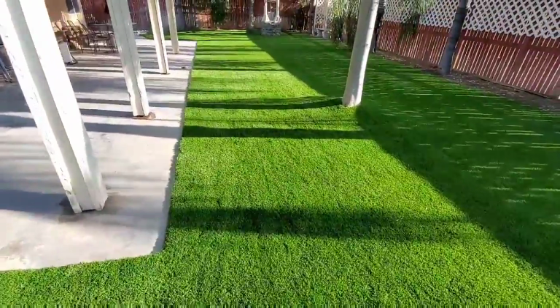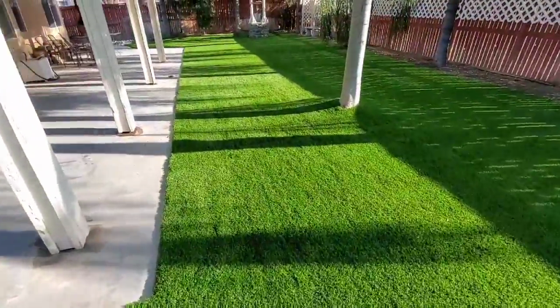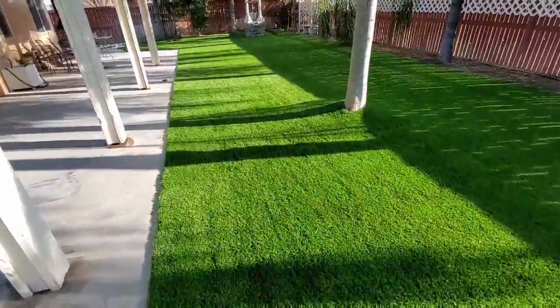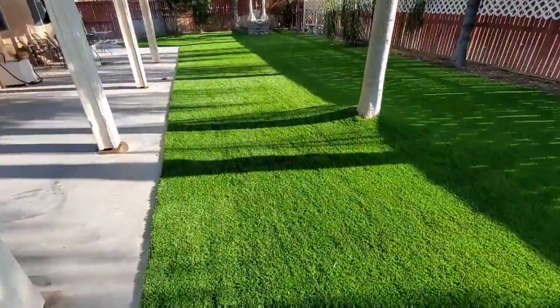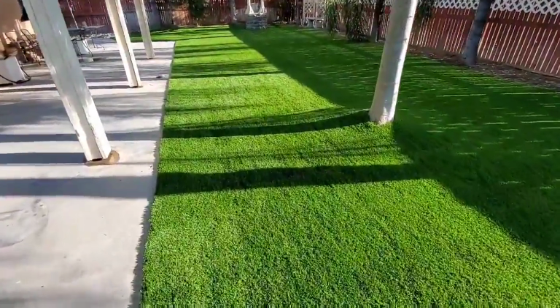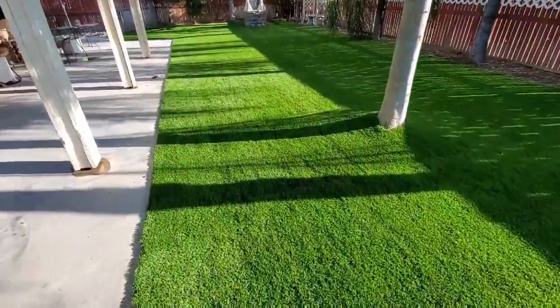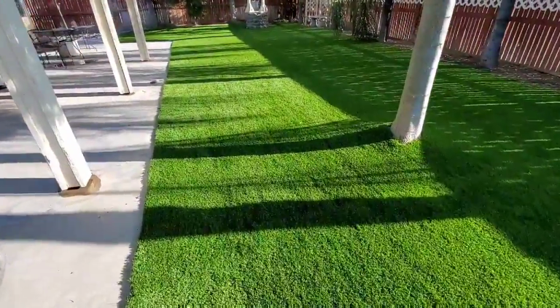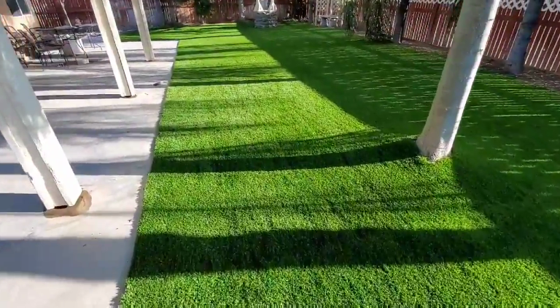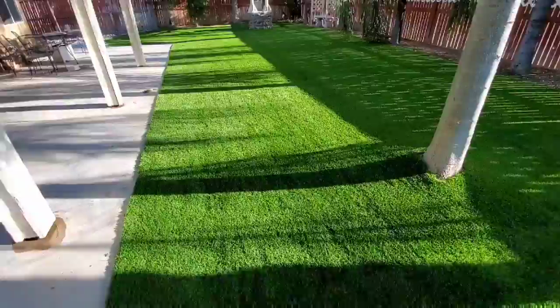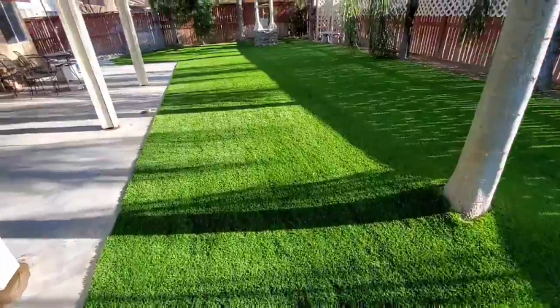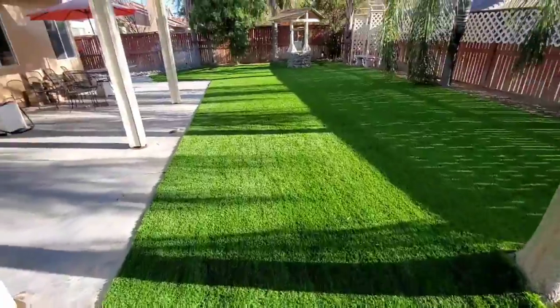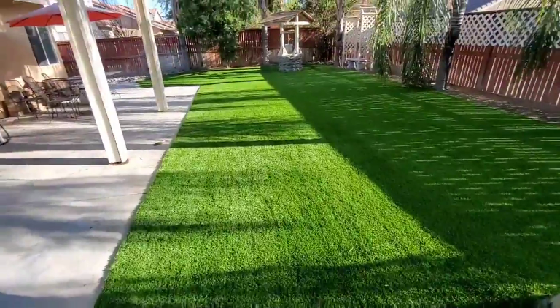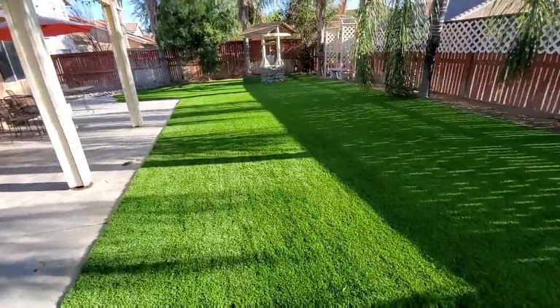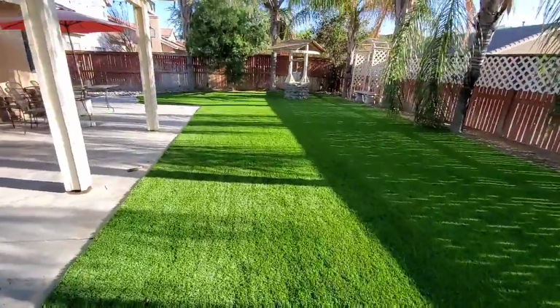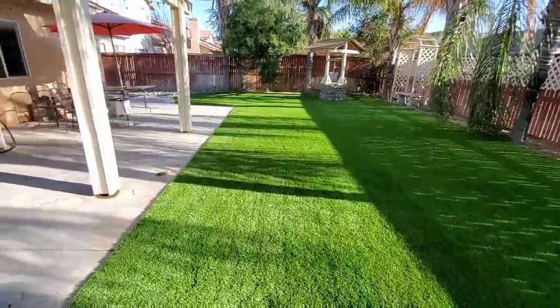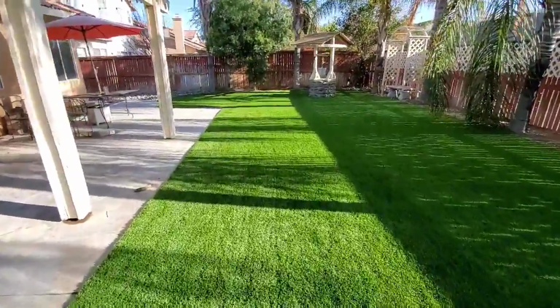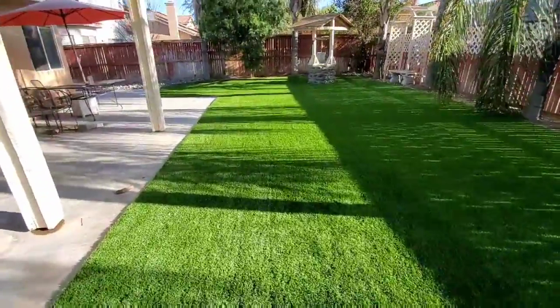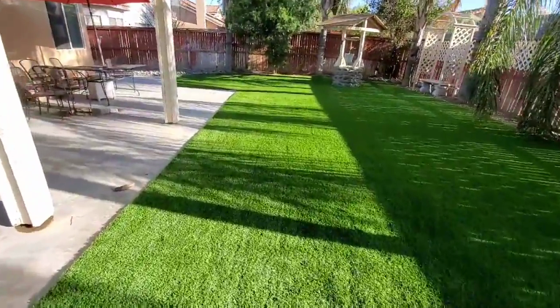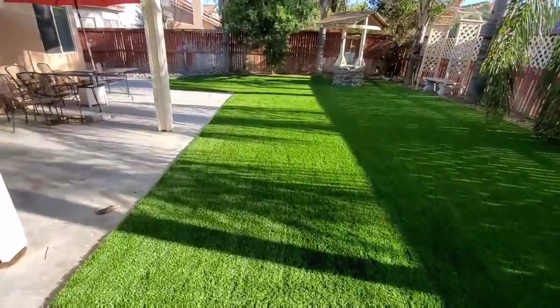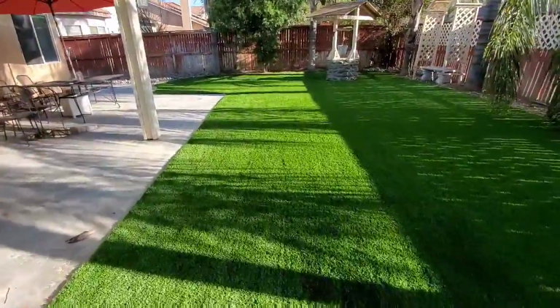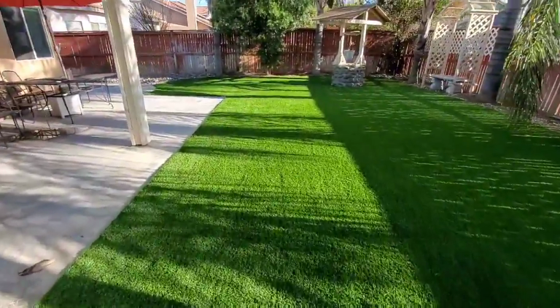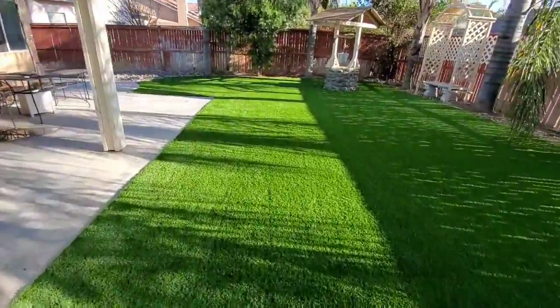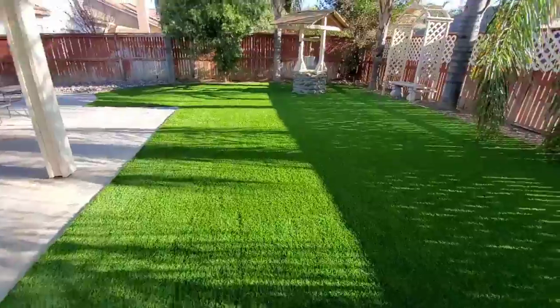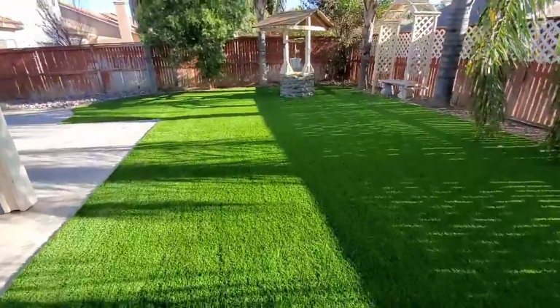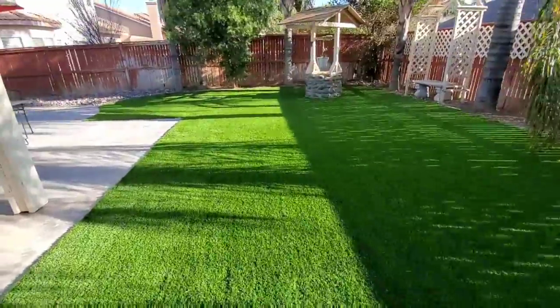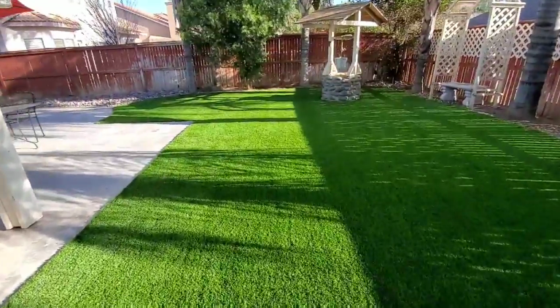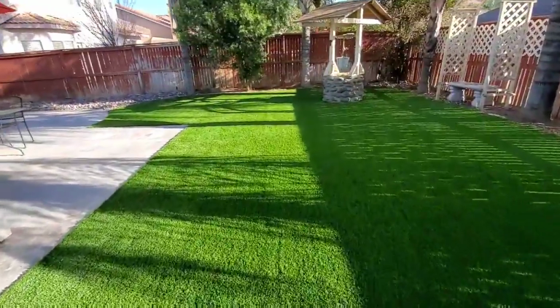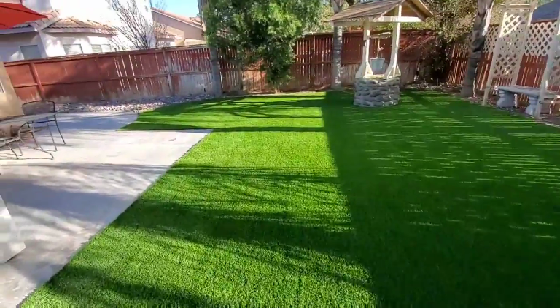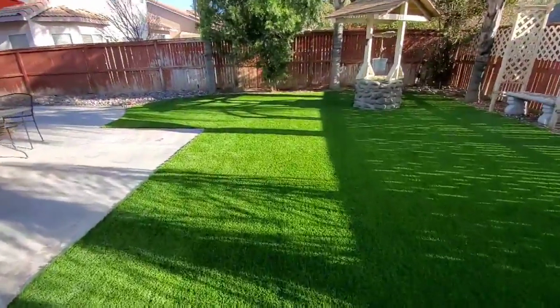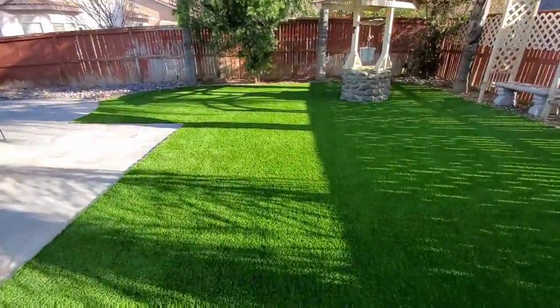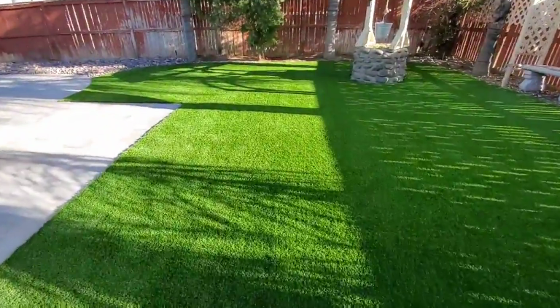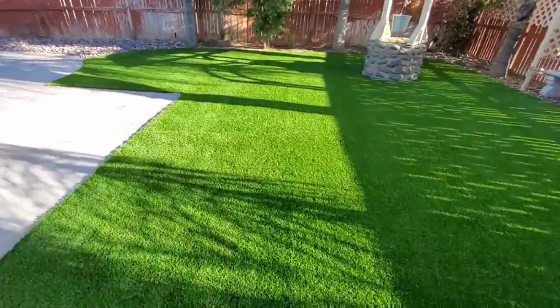Highly recommend Save Pro — that's S-A-V-E Pro Turf. They're awesome, out of Hesperia, California.